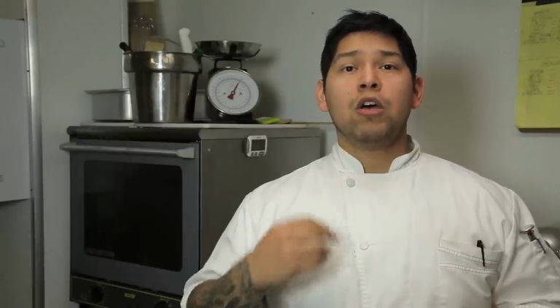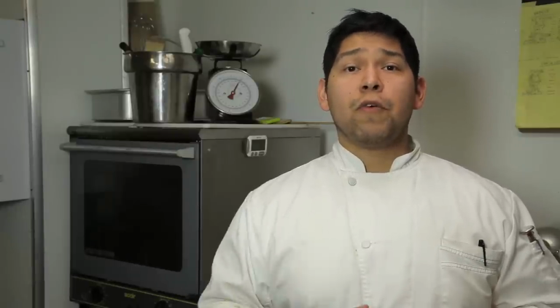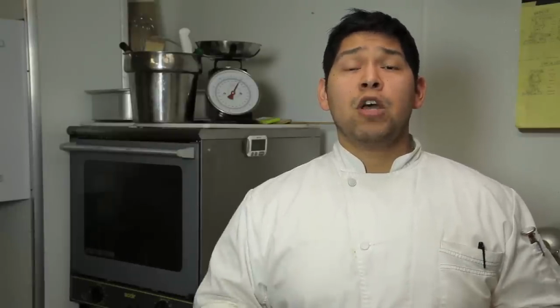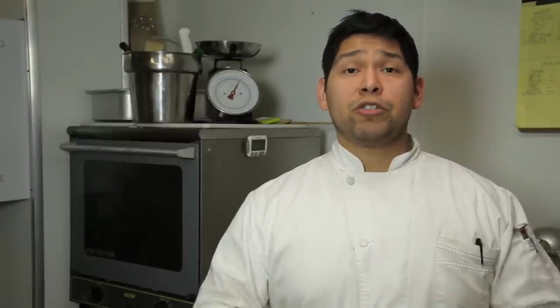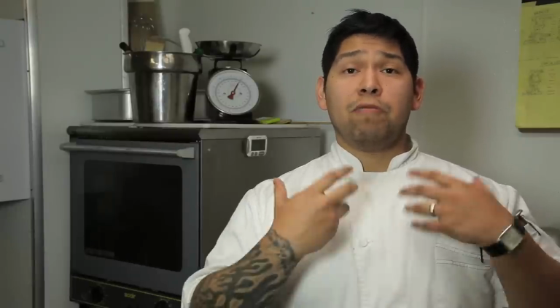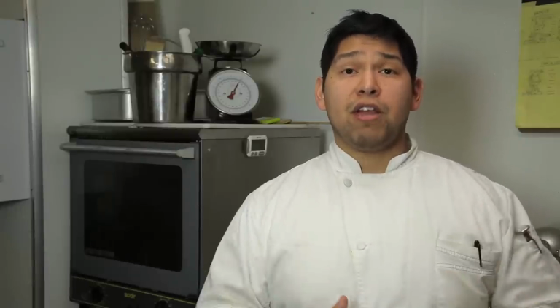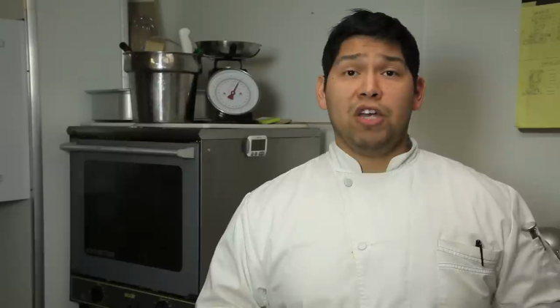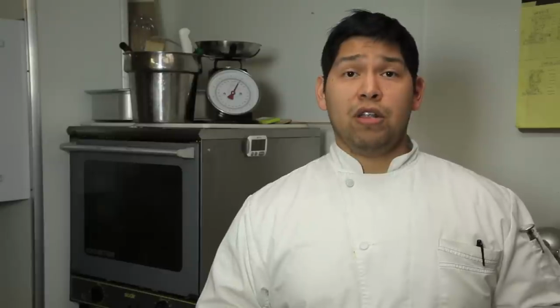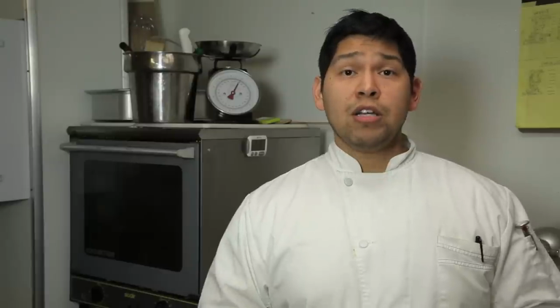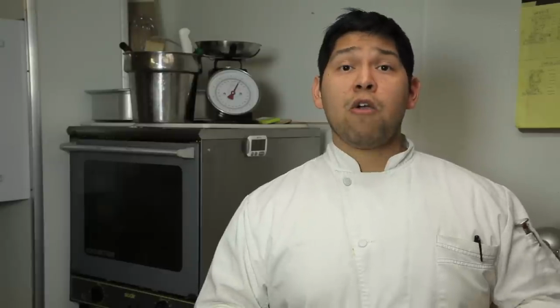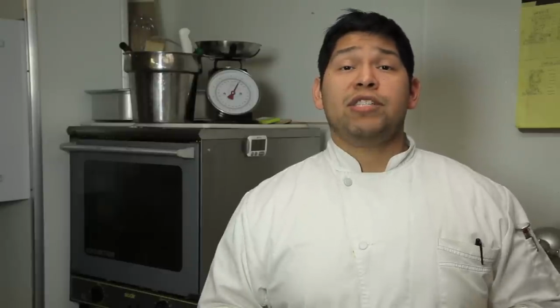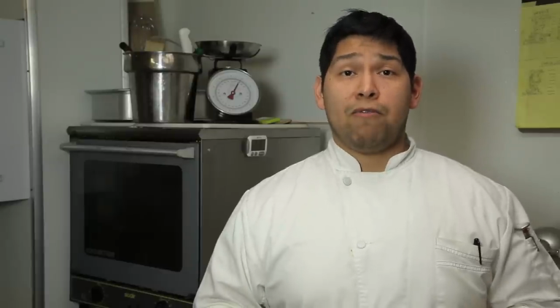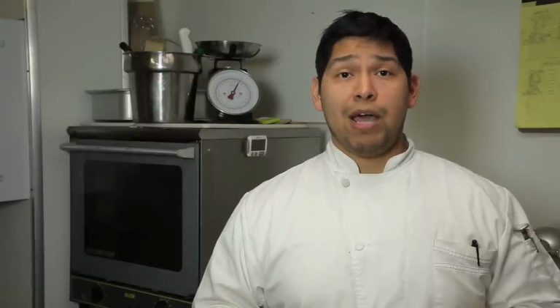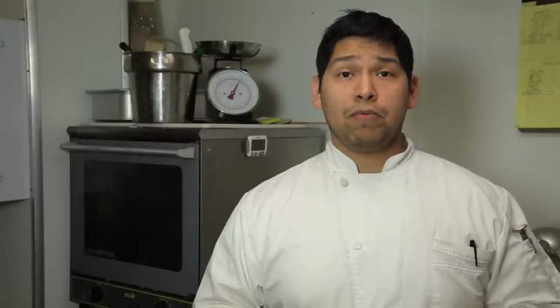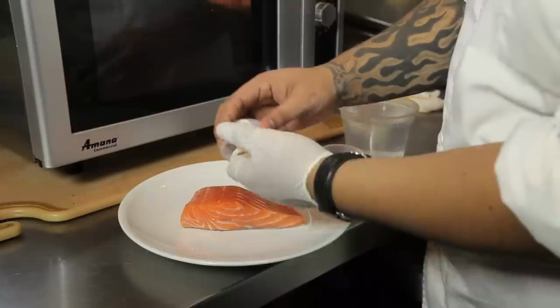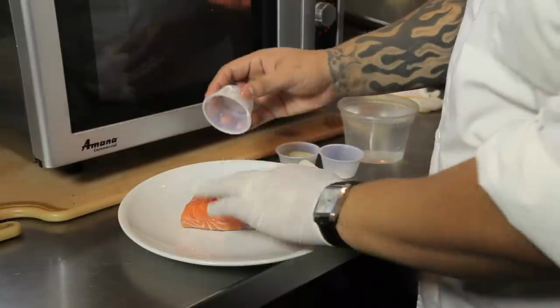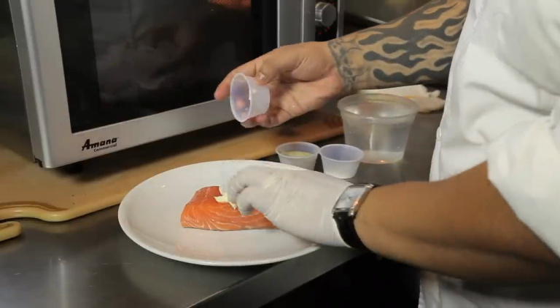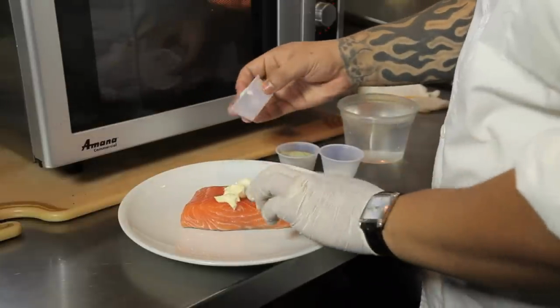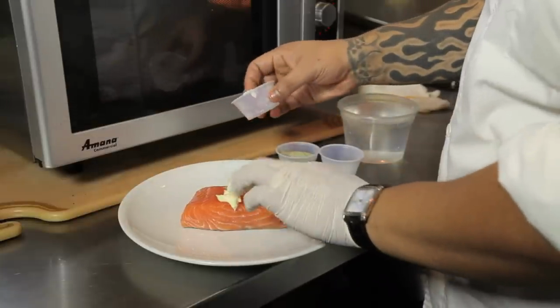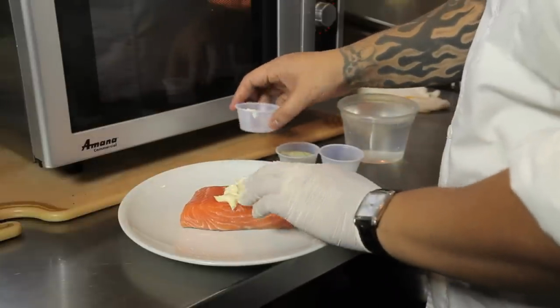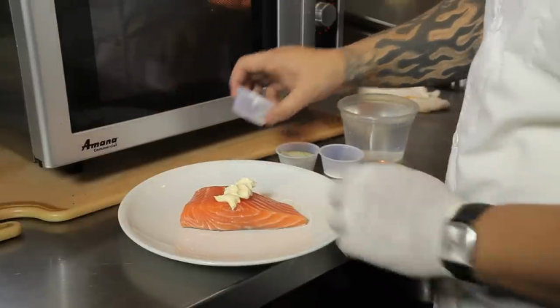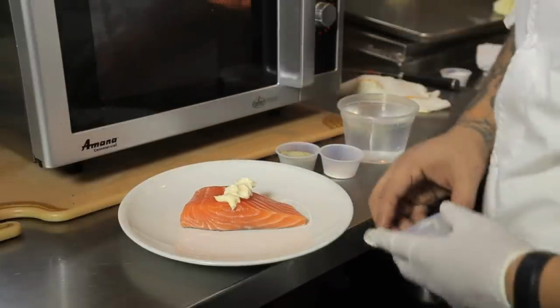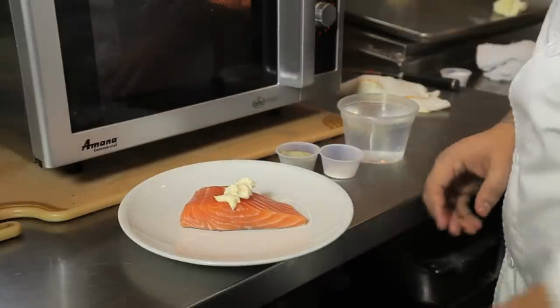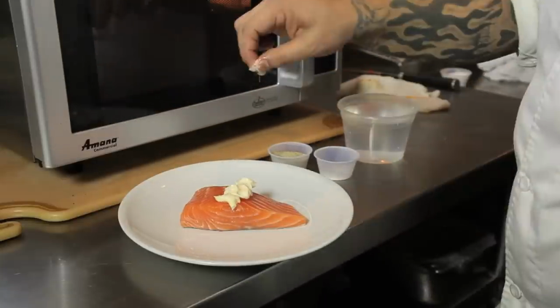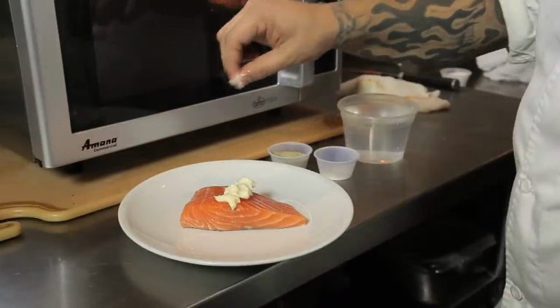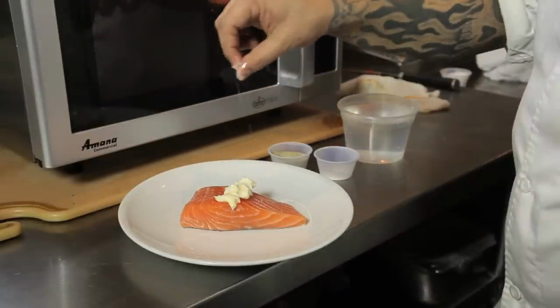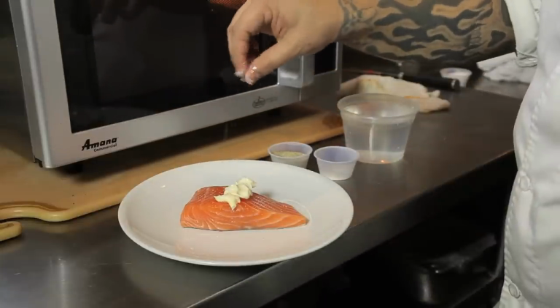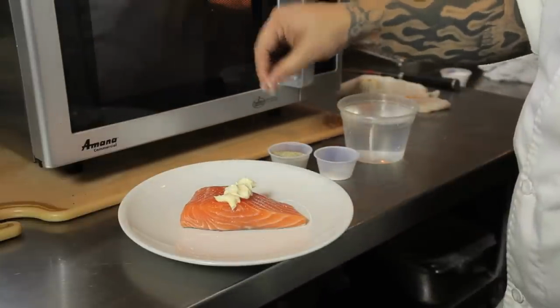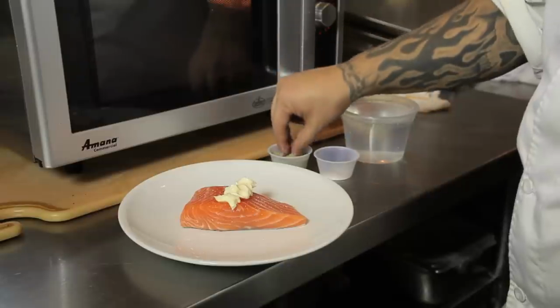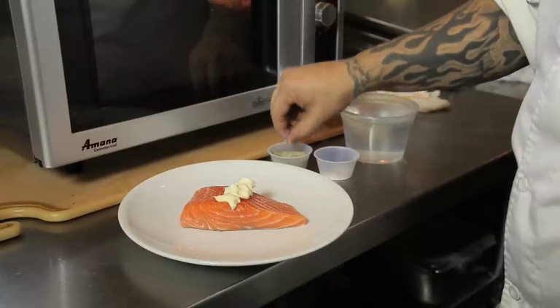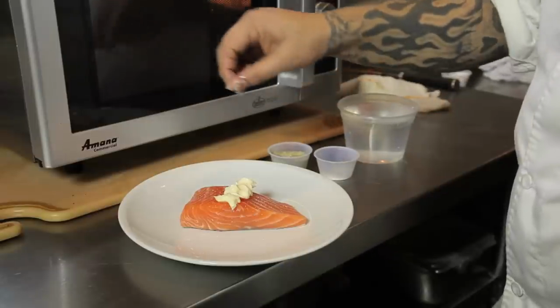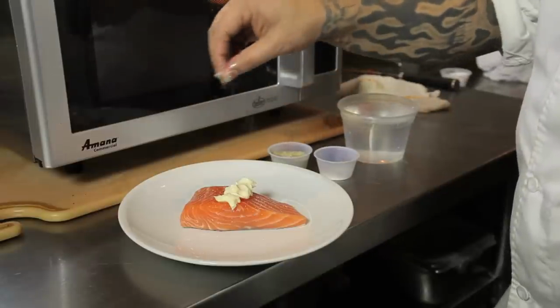So first we're going to start off by taking our fish. Here I have a salmon for example. Next I'm going to add two tablespoons of butter to our salmon, followed by a pinch of salt, followed by a pinch of pepper.